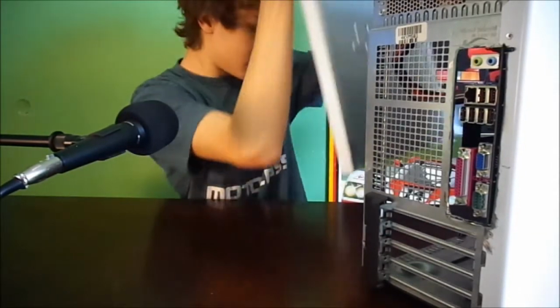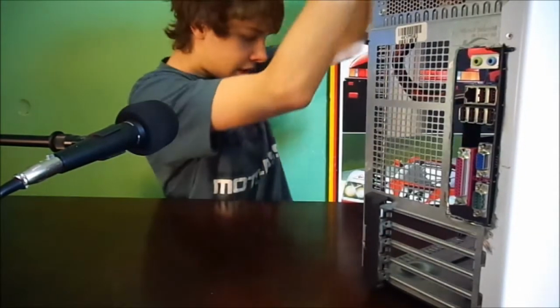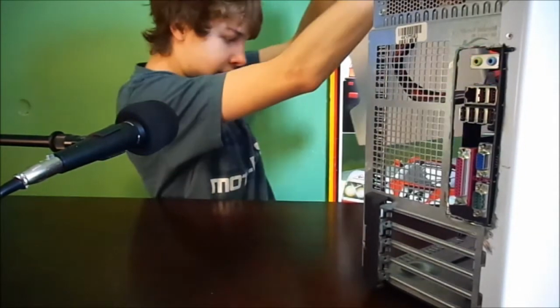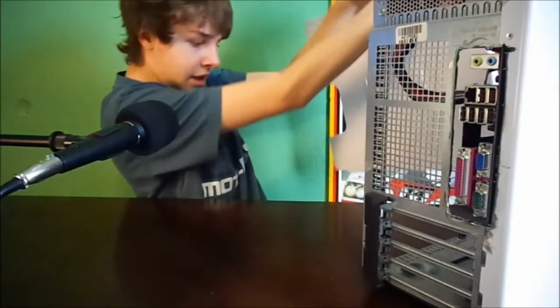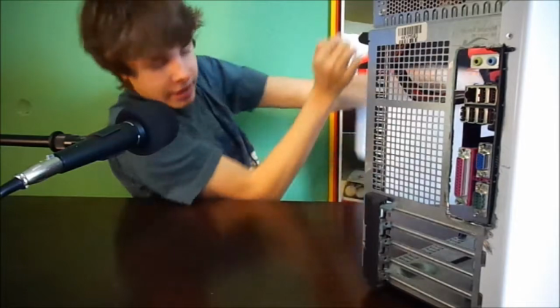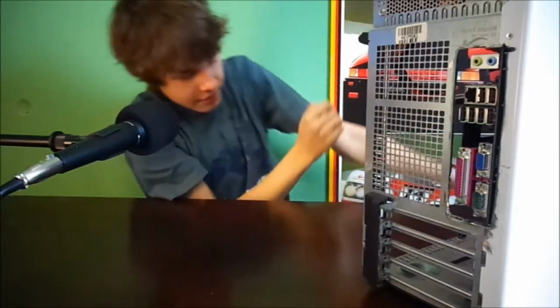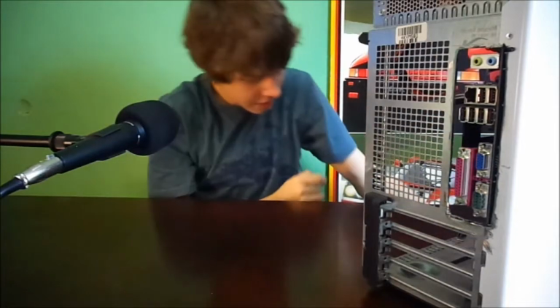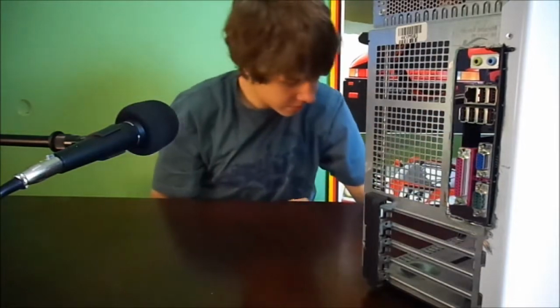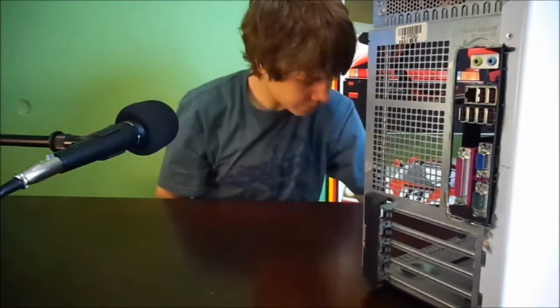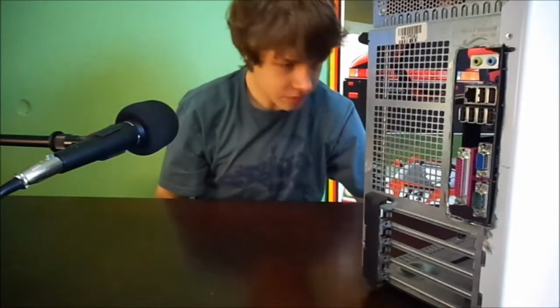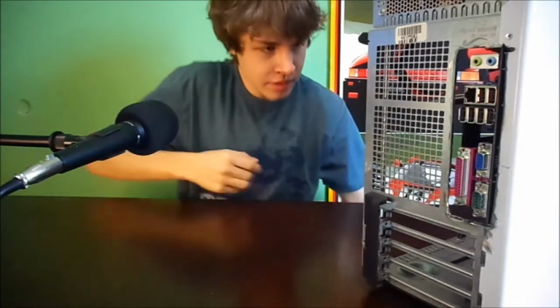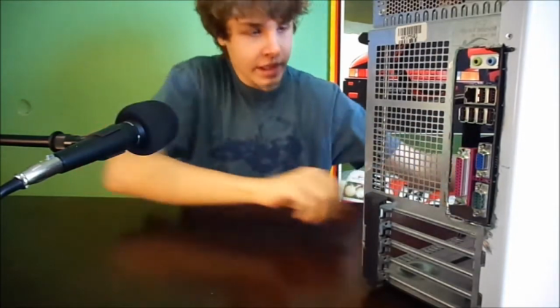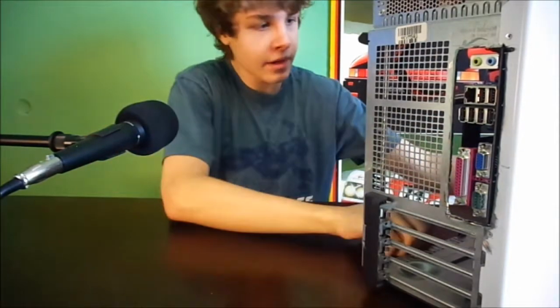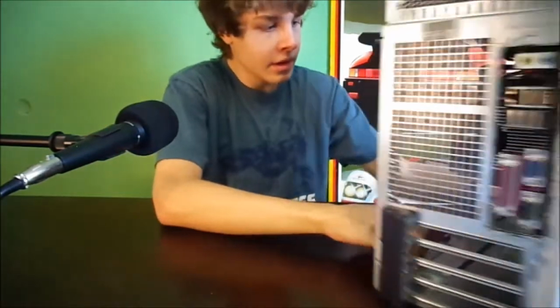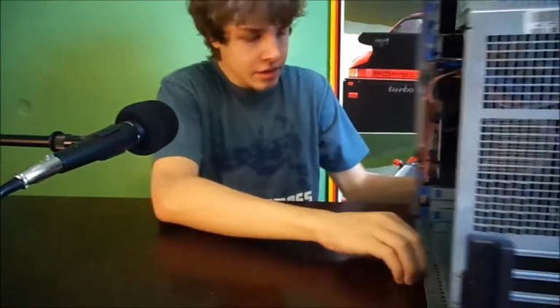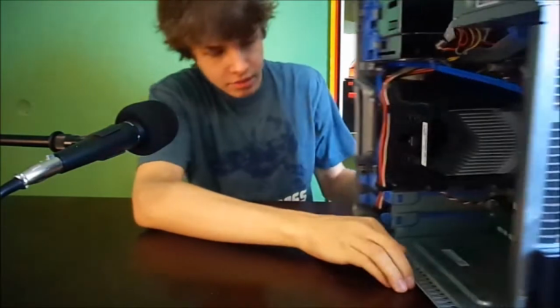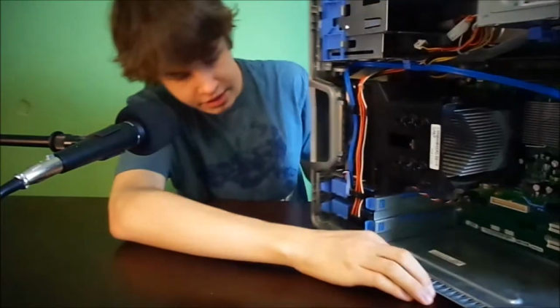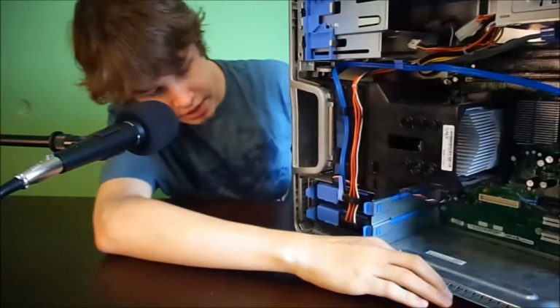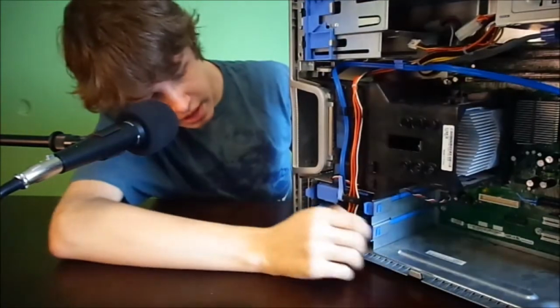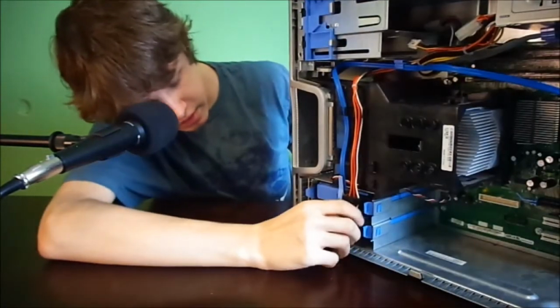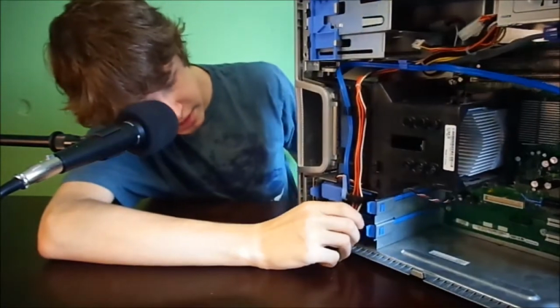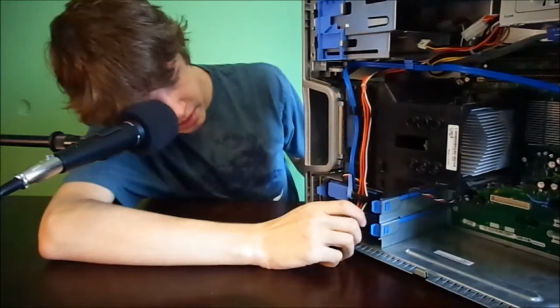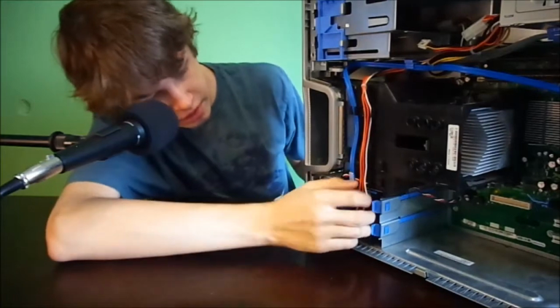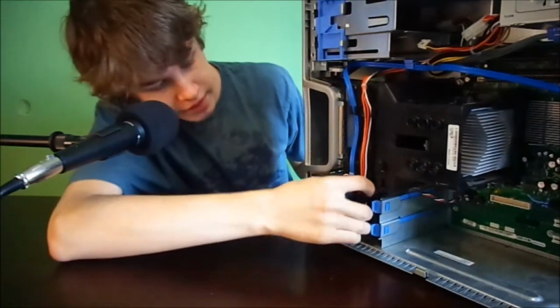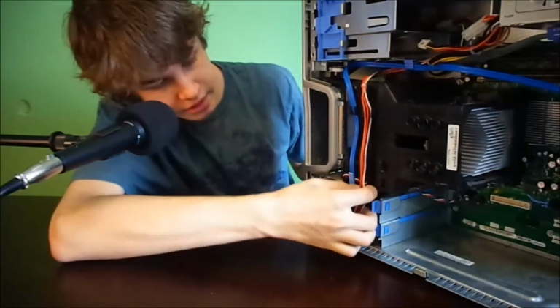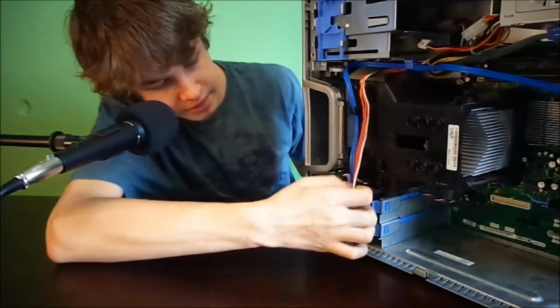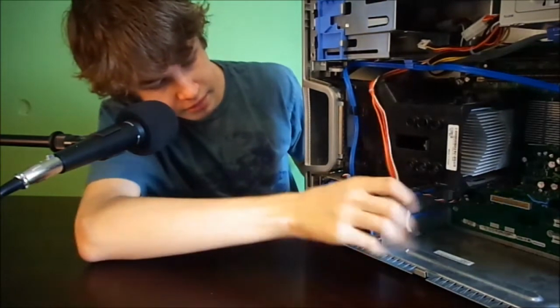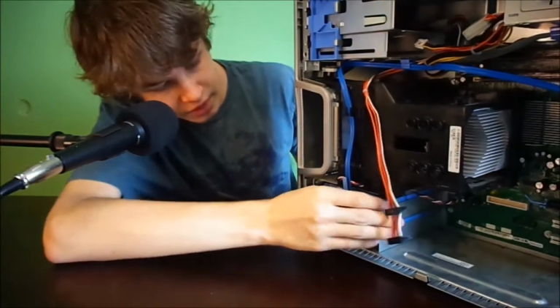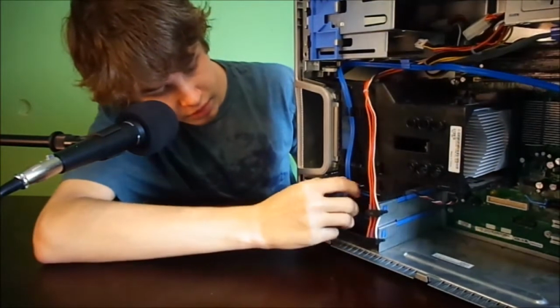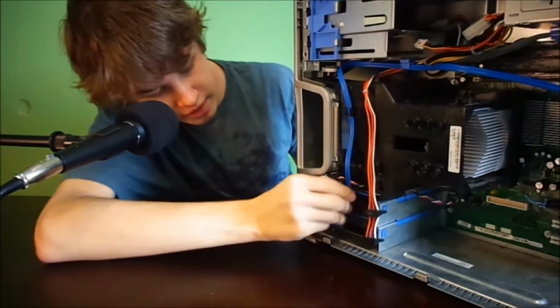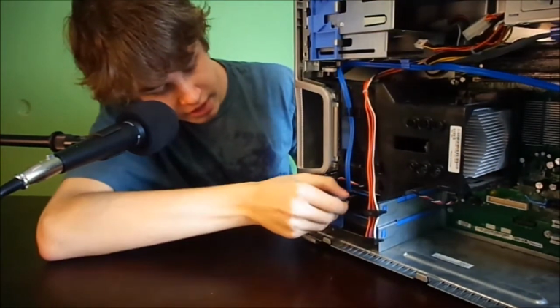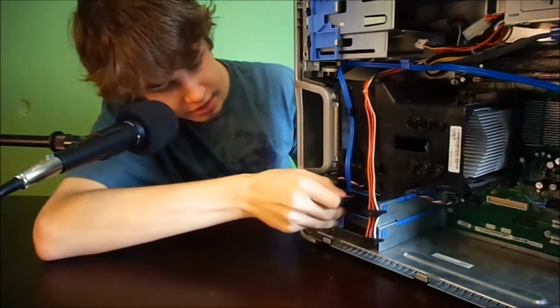I'm going to take the side panel off. As you can see, there is actually another hard drive in here — let me figure out what drive that is.